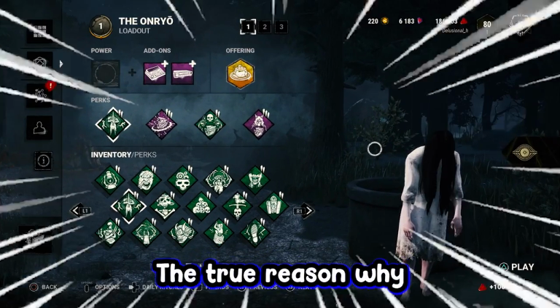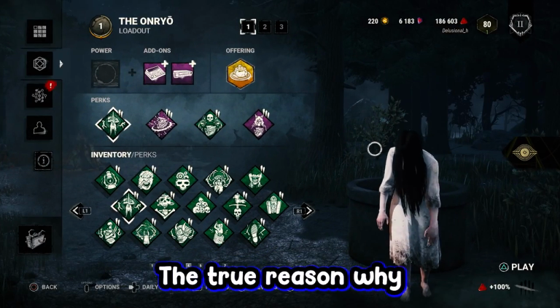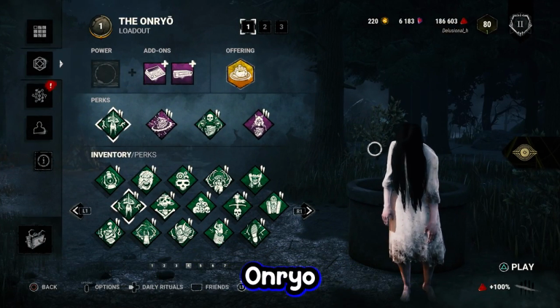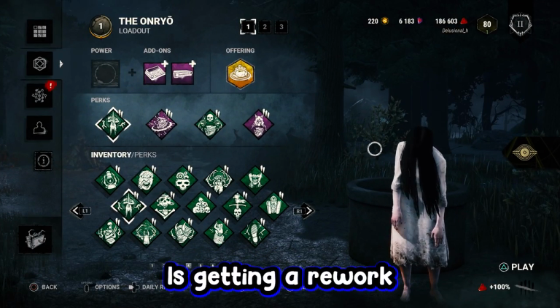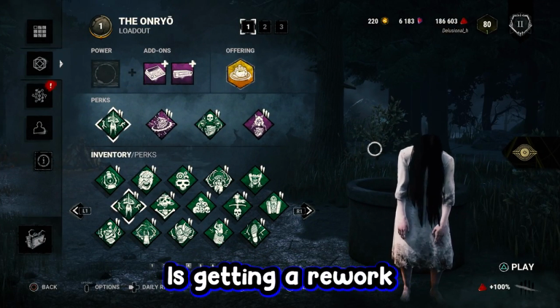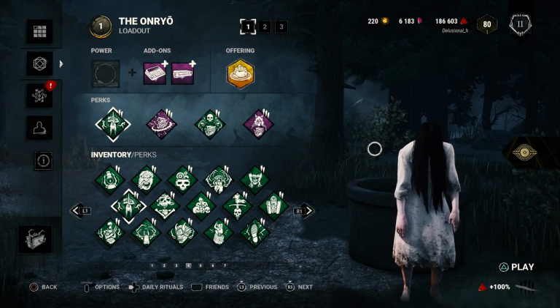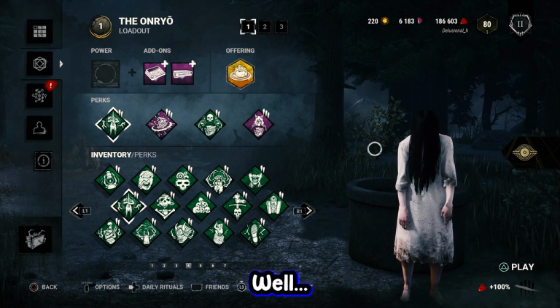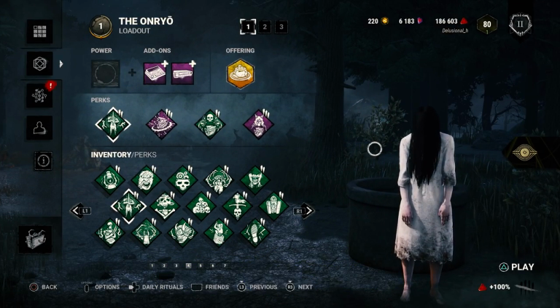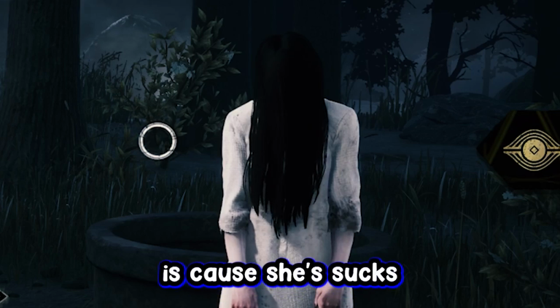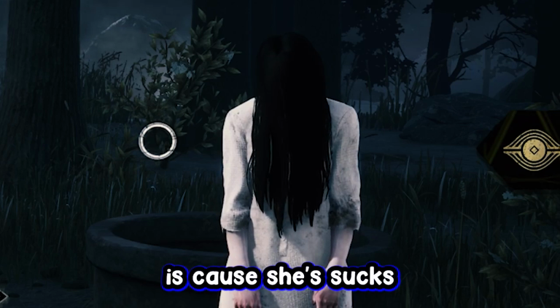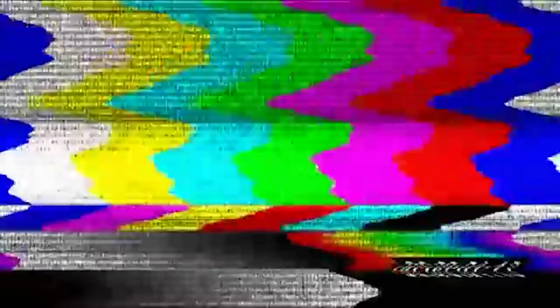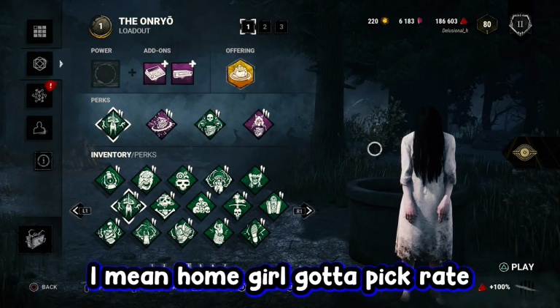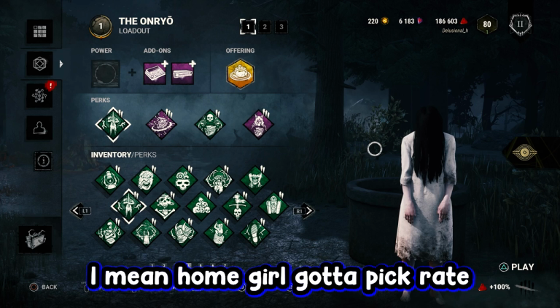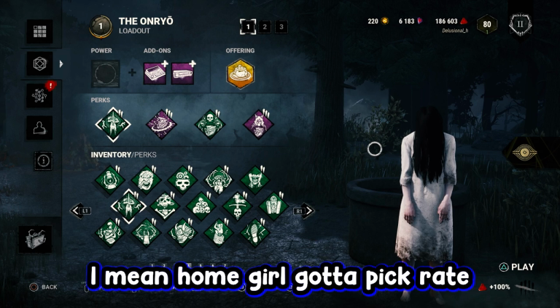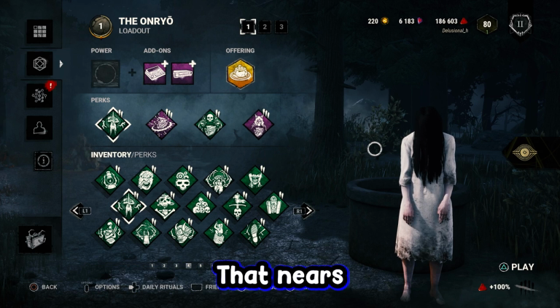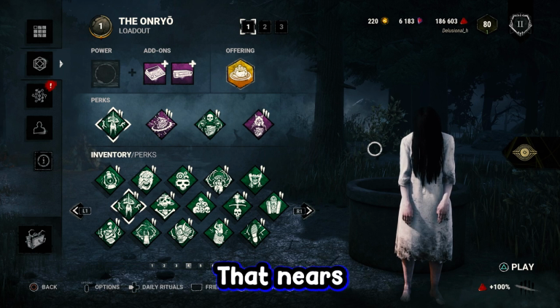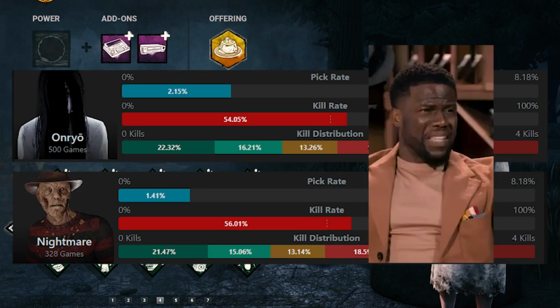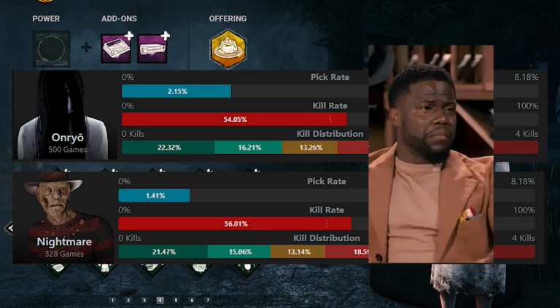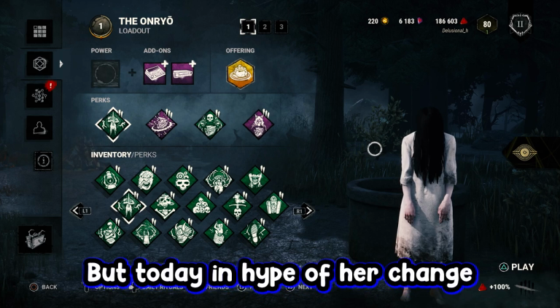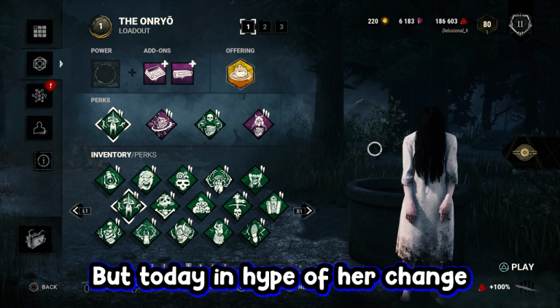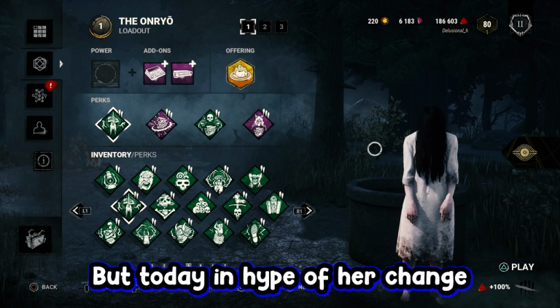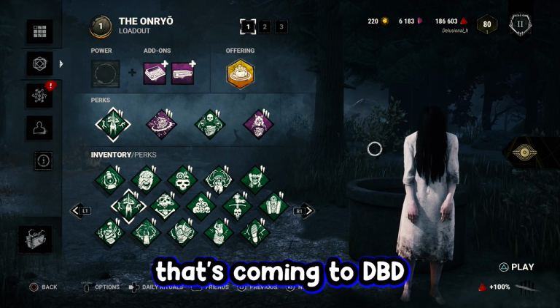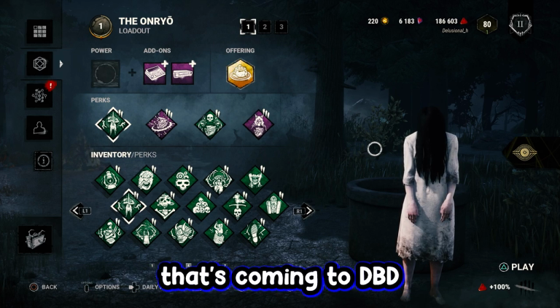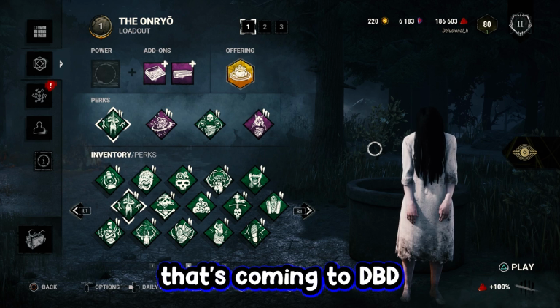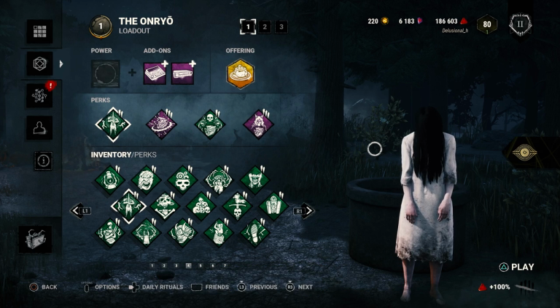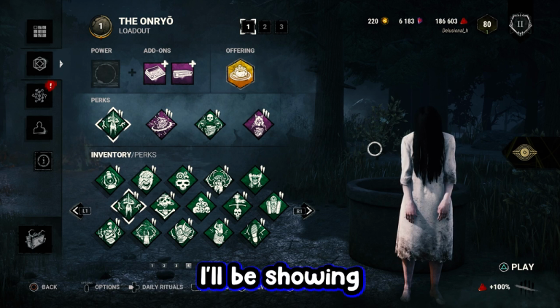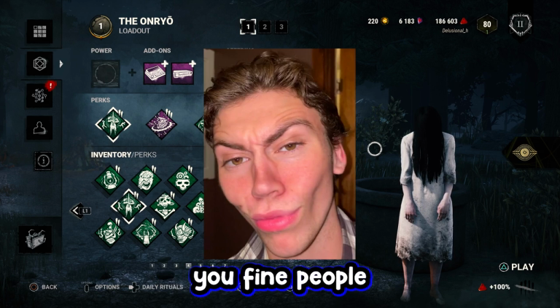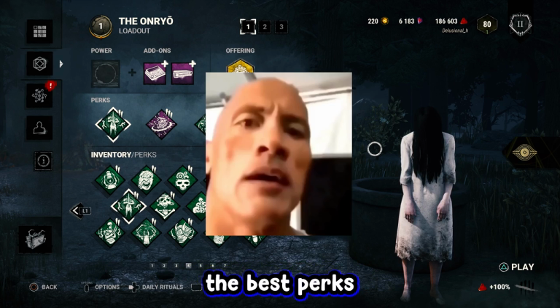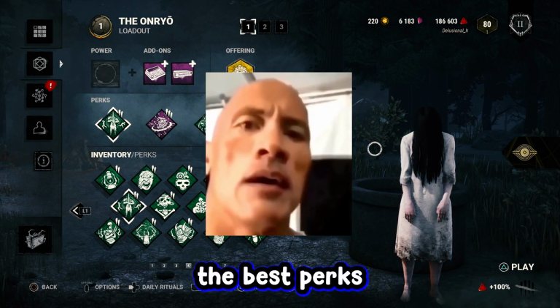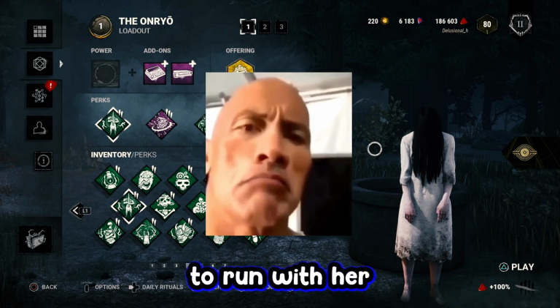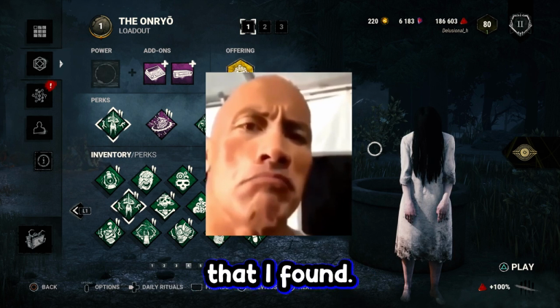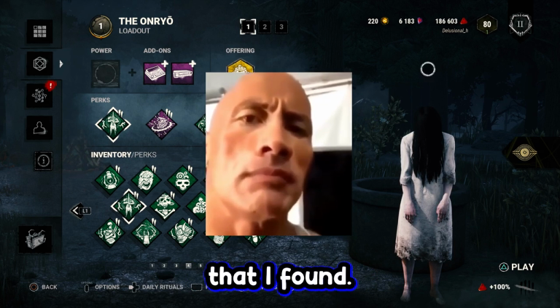There's no reason why Onryo is getting a rework — well, it's because she sucks. Homegirl got a pick rate that nears Freddy's. Damn! But today, in hype of her change that's coming to DBD, I'll be showing you guys the best perks to run with her that I've found.